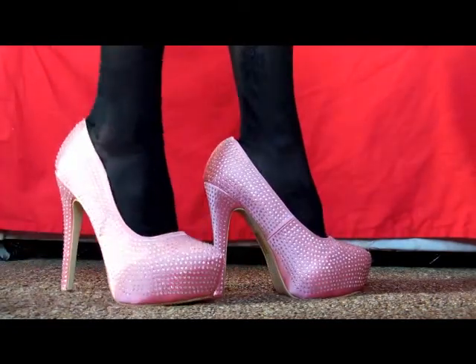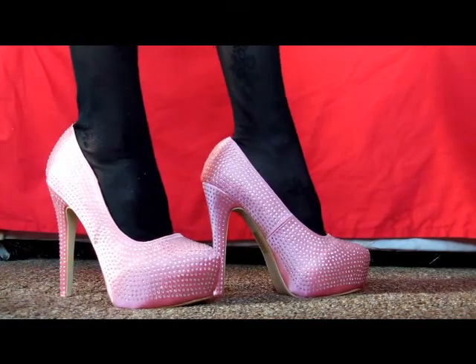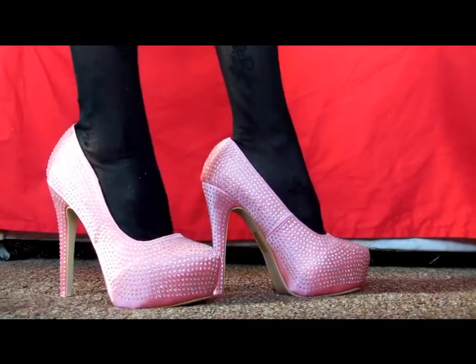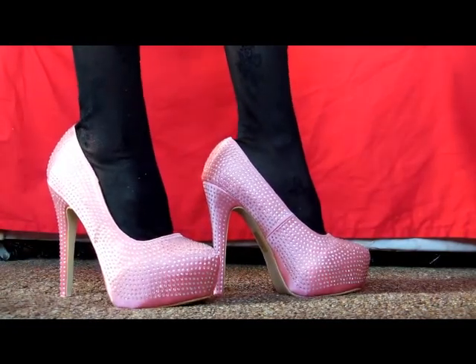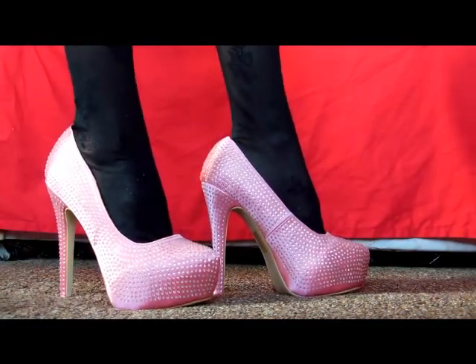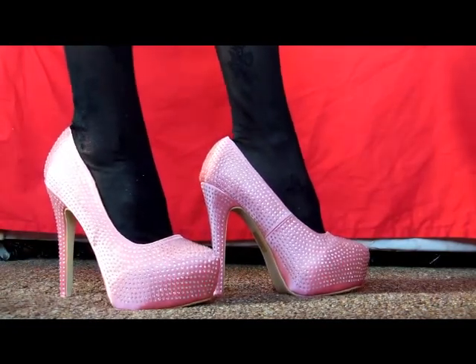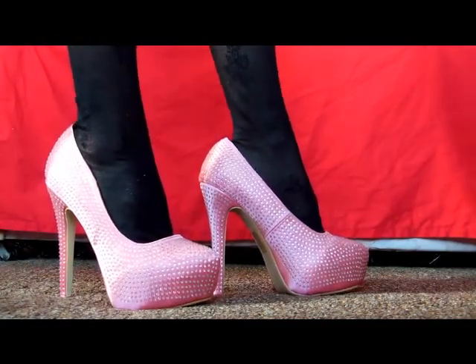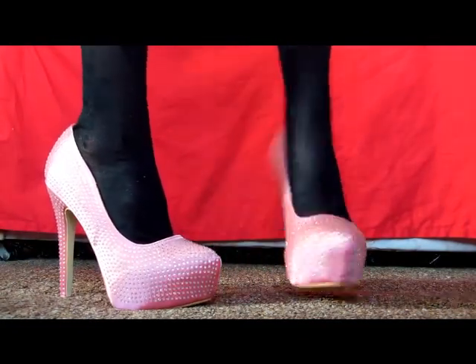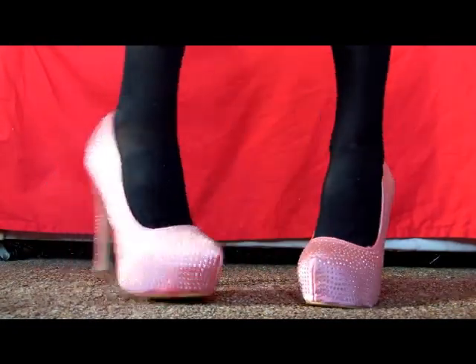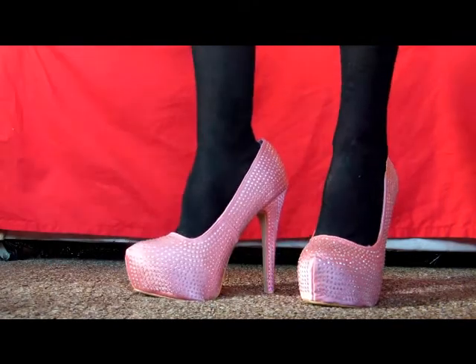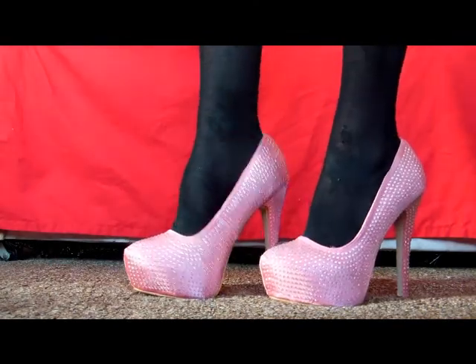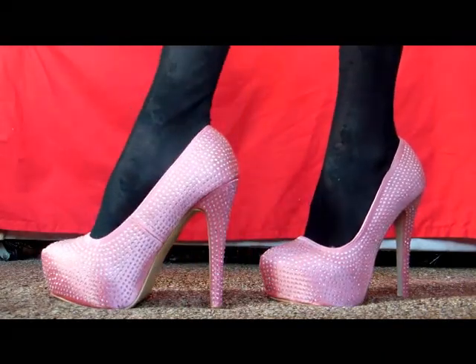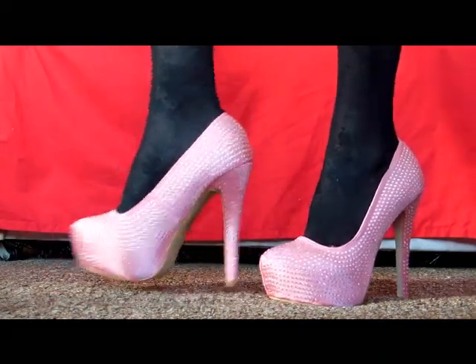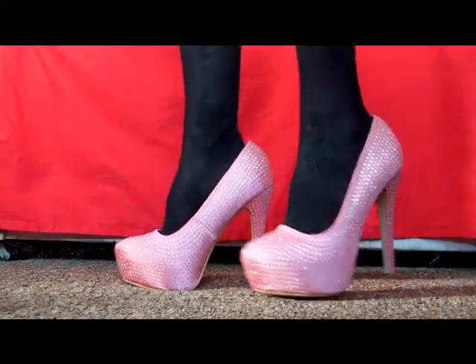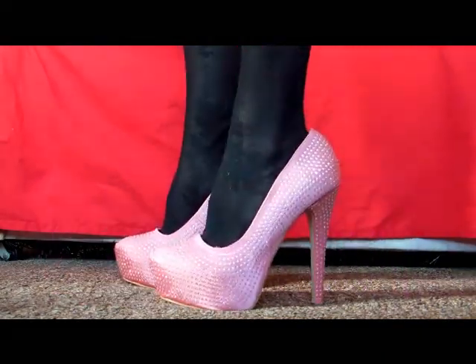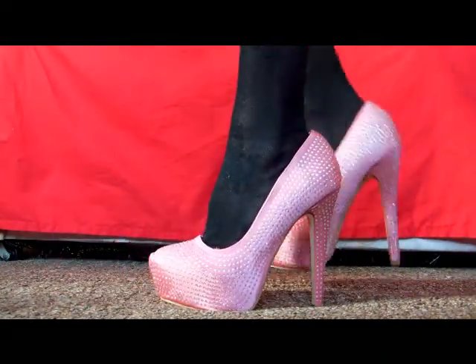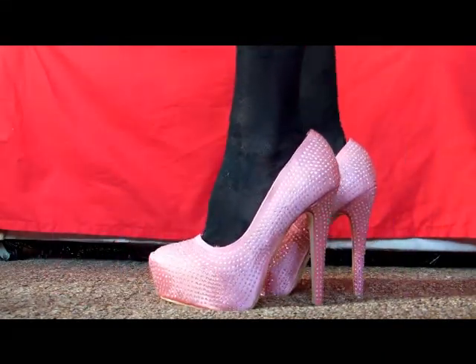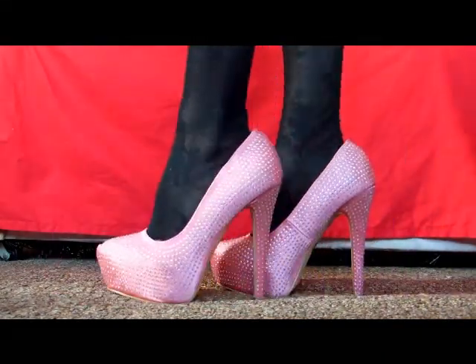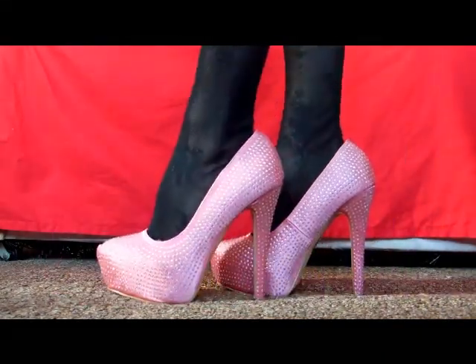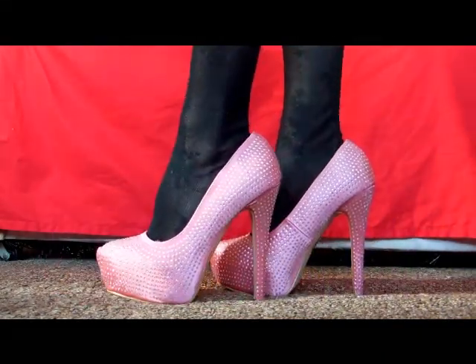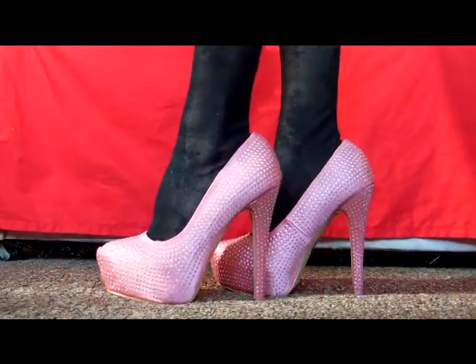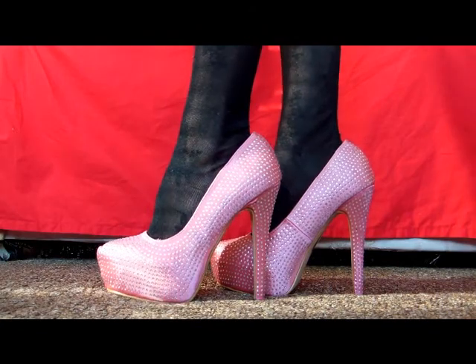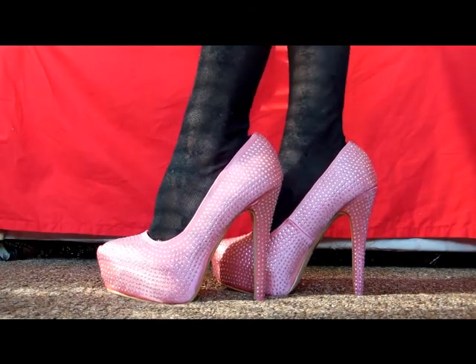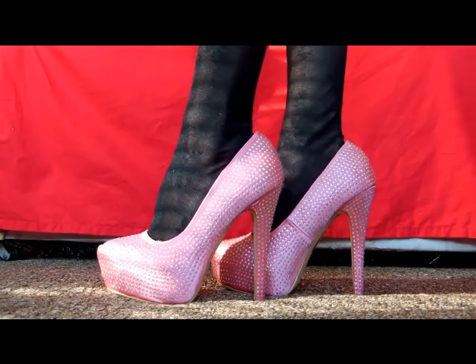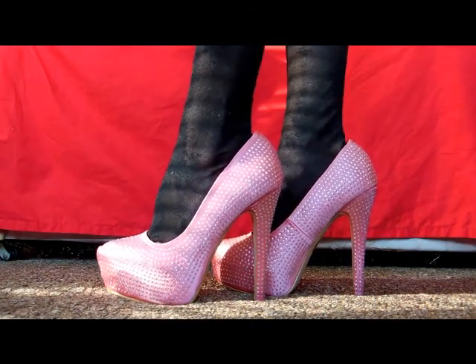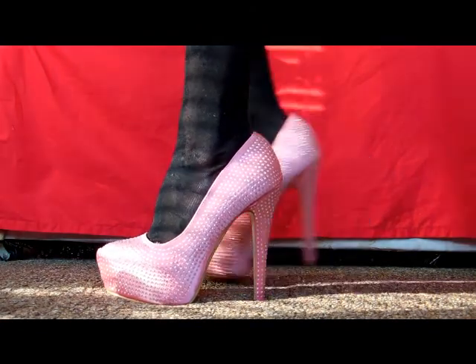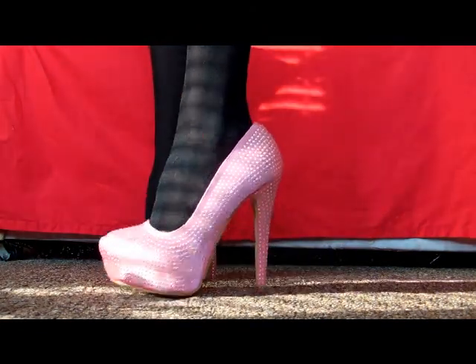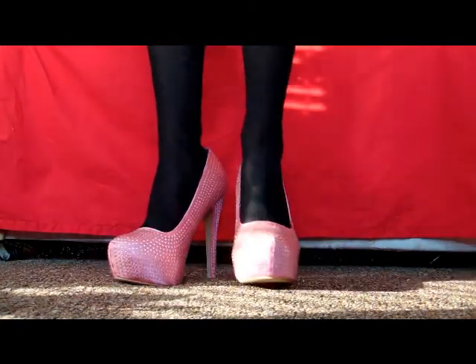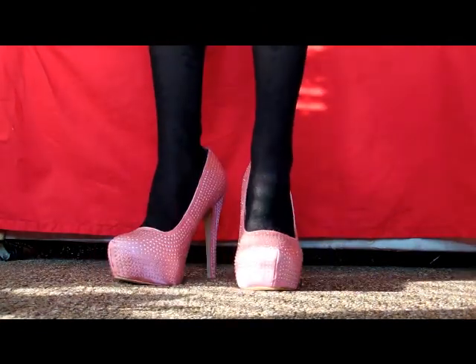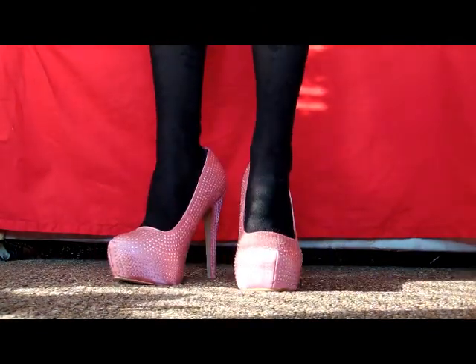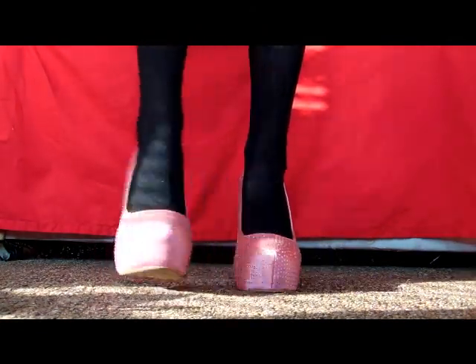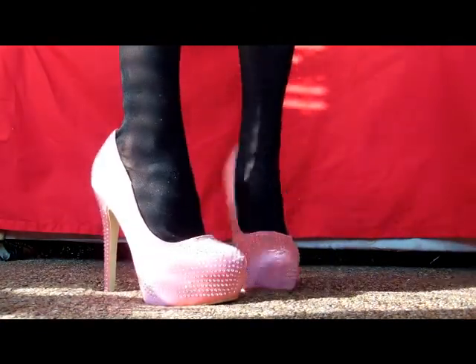These are shoes number six. They're really comfortable as well, although they're a bit higher. They're nice and pink with diamonds all over them, and they're also about 23 to 25 pounds — I got them on sale. They're good for weddings or parties.